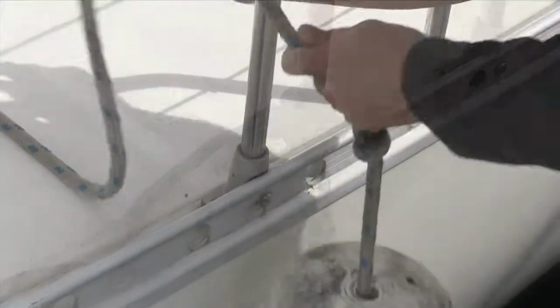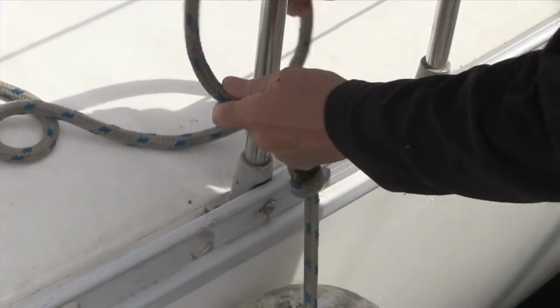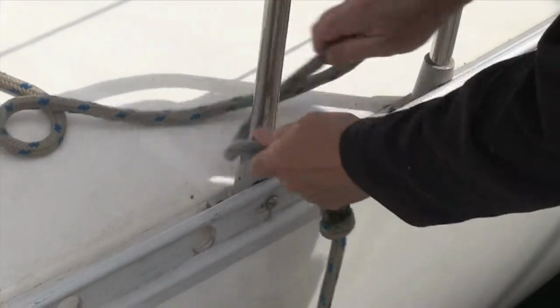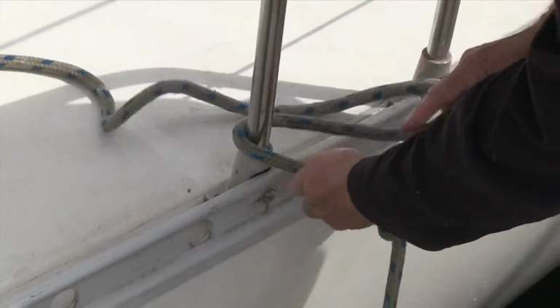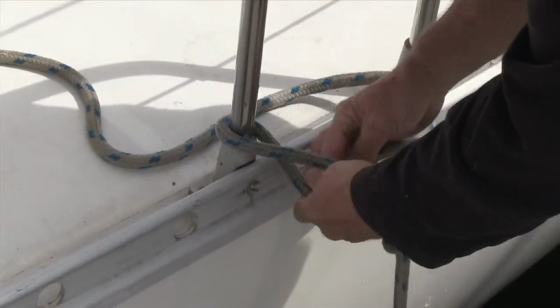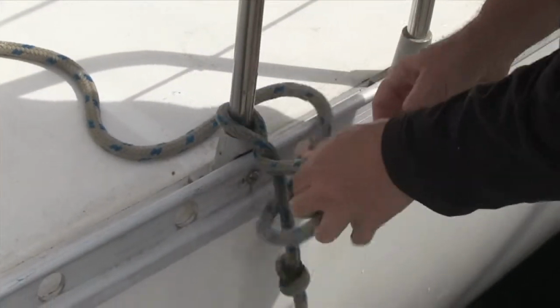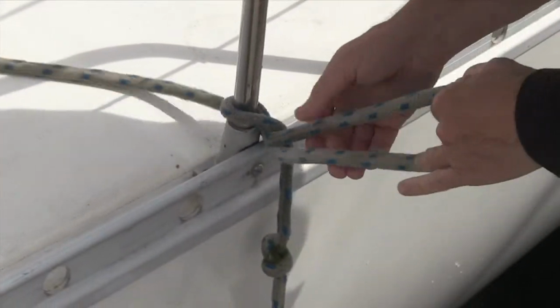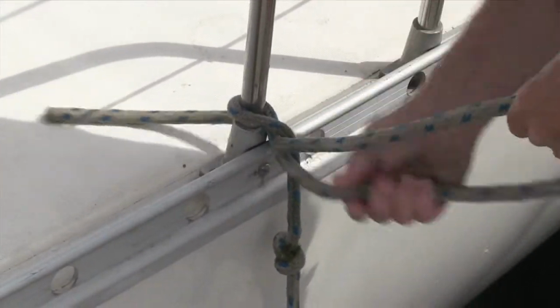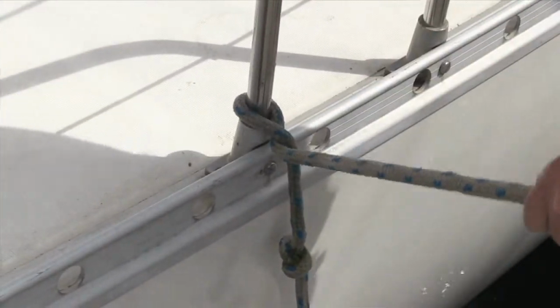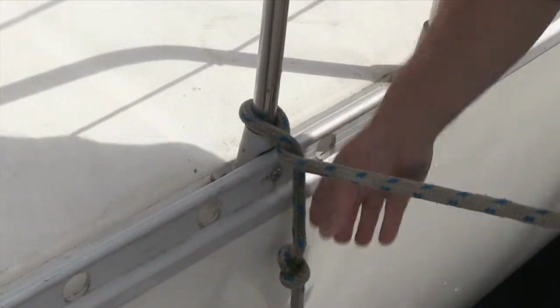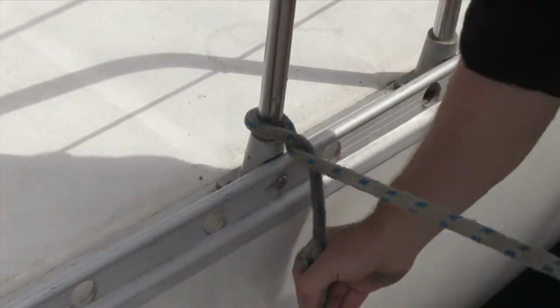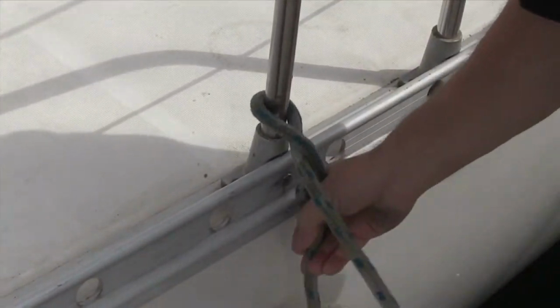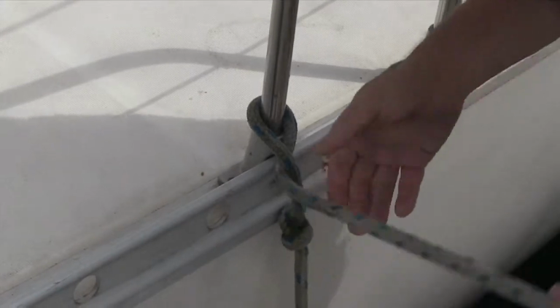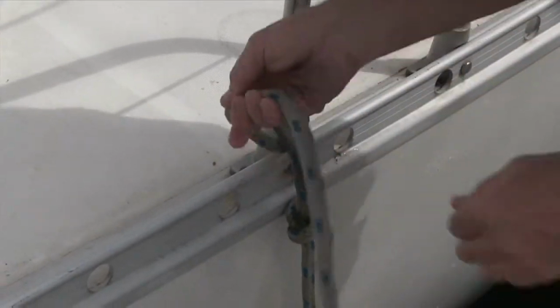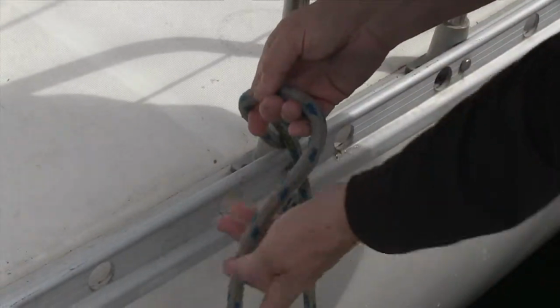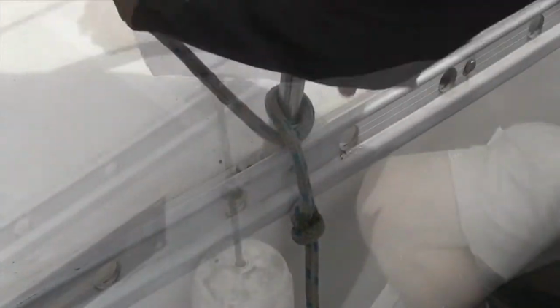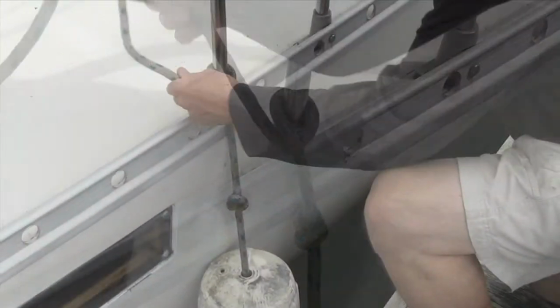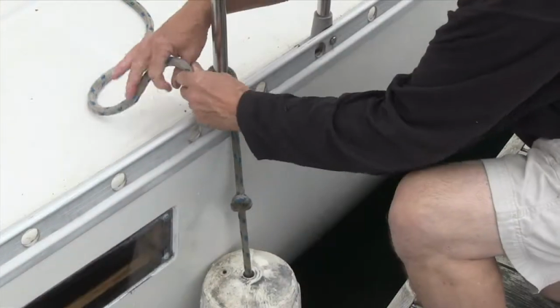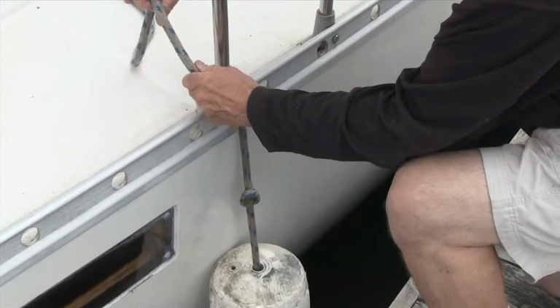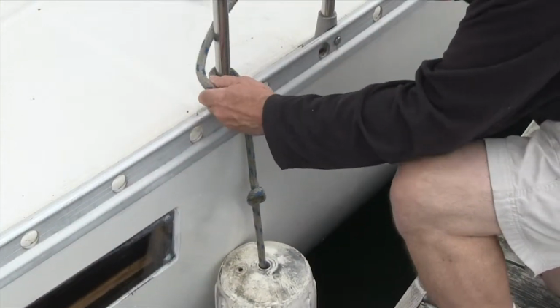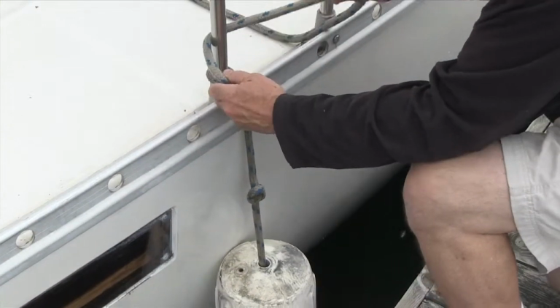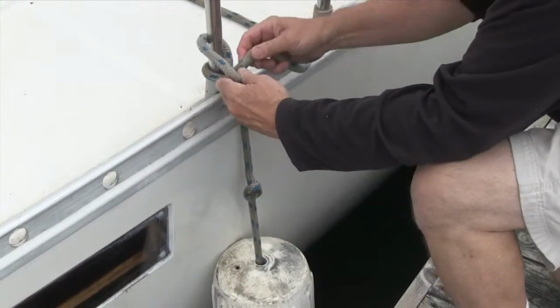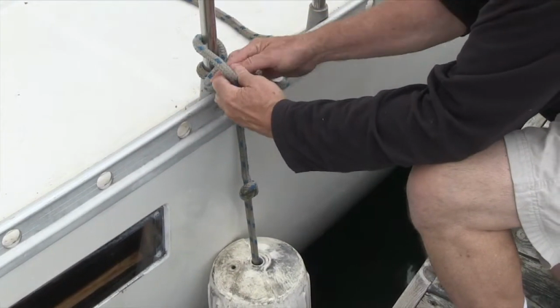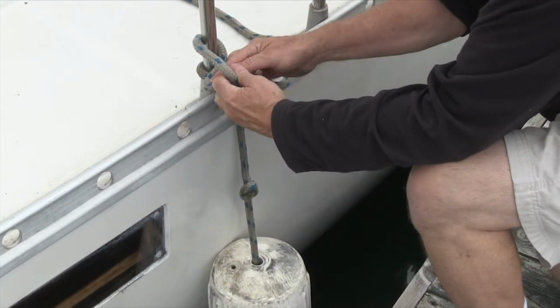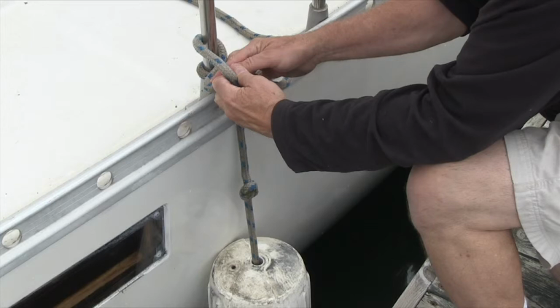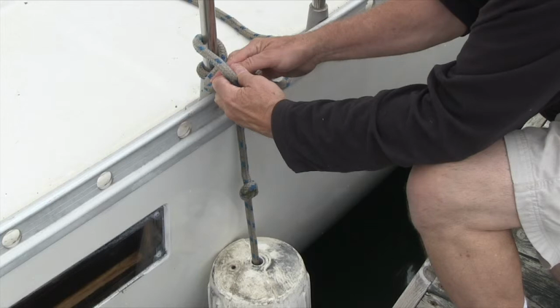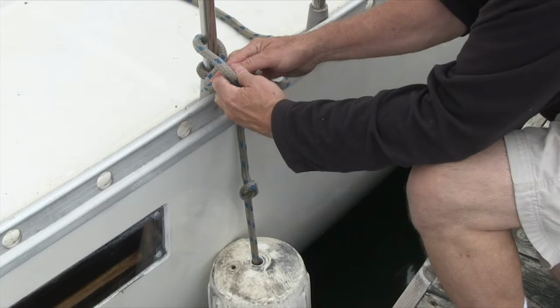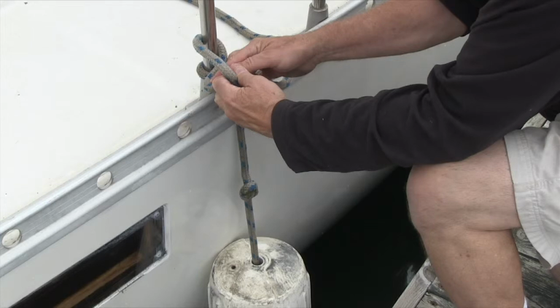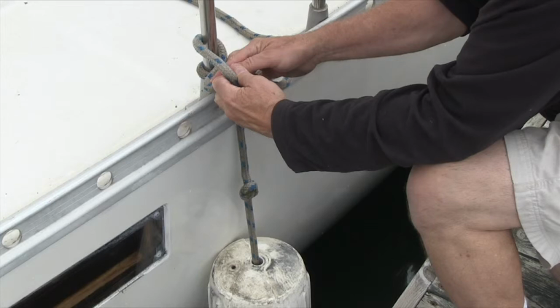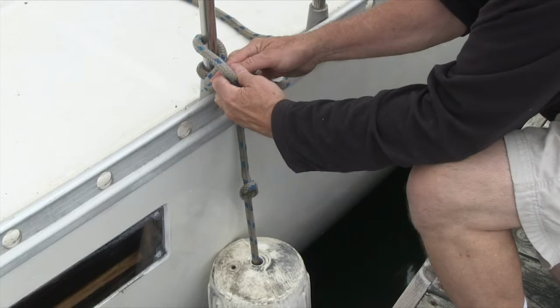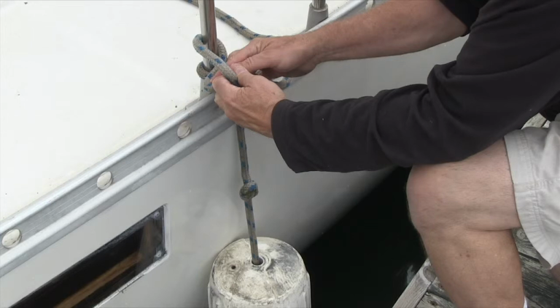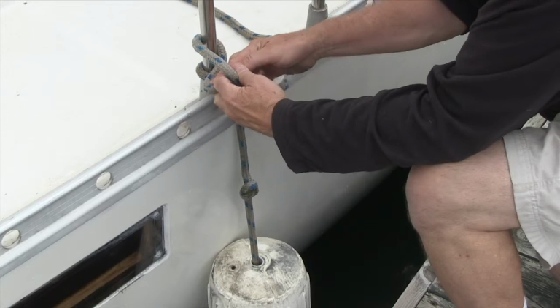First, place the fender in position, then pass the line around the stanchion and back underneath itself. Hold the line in one hand, forming a loop, then, using the other hand, pass the line back around and through the loop, forming another loop as shown.